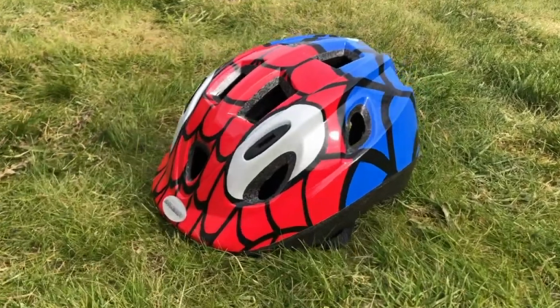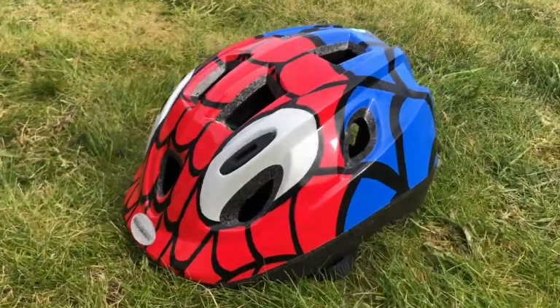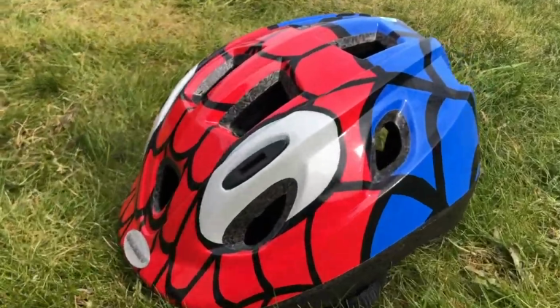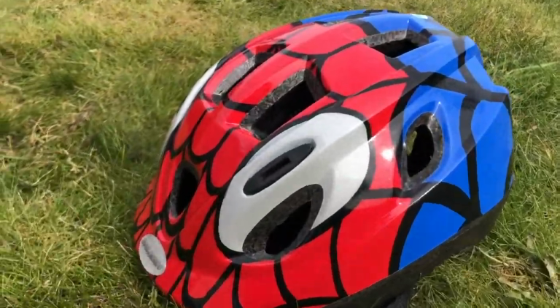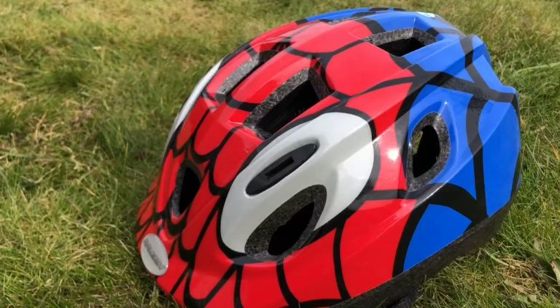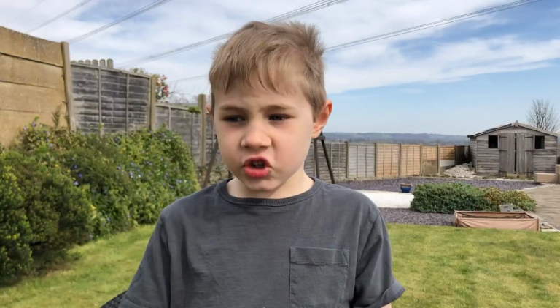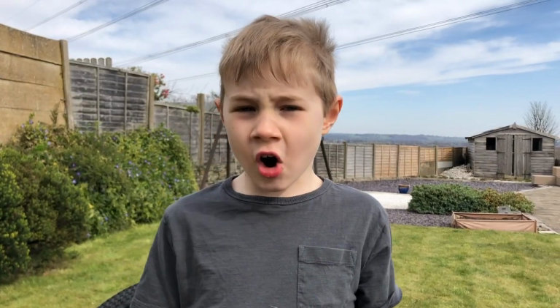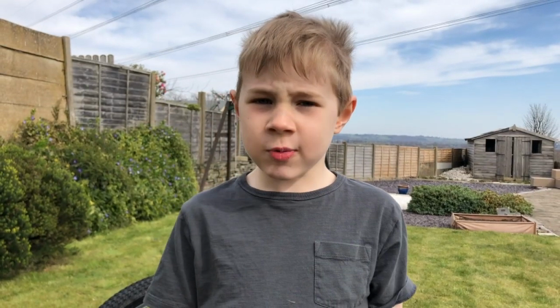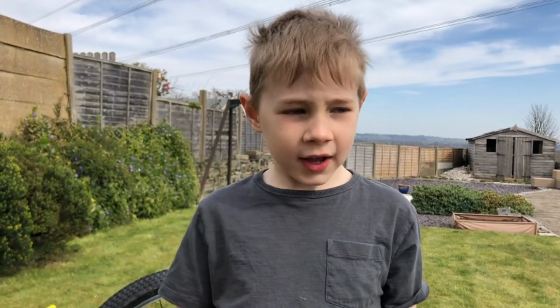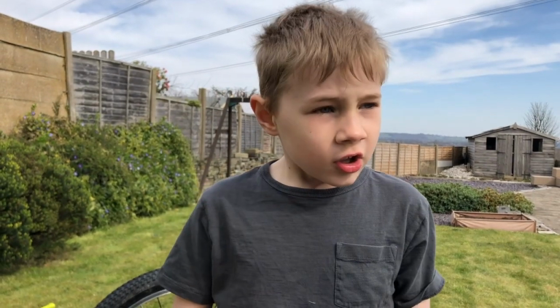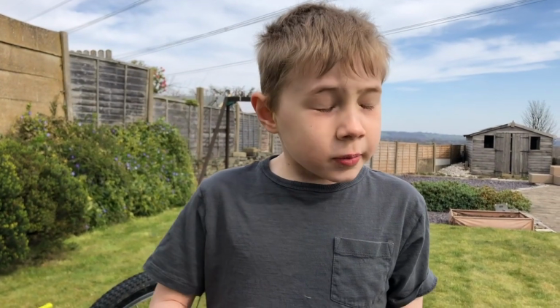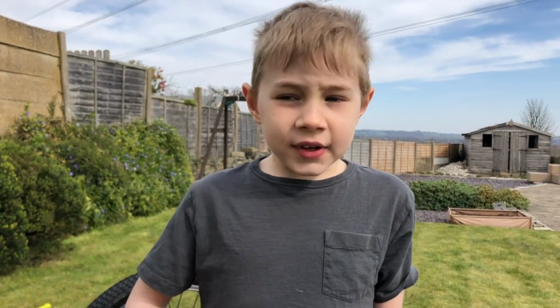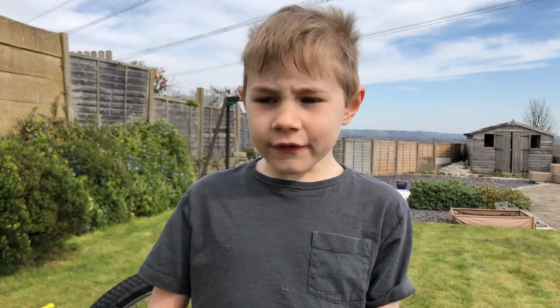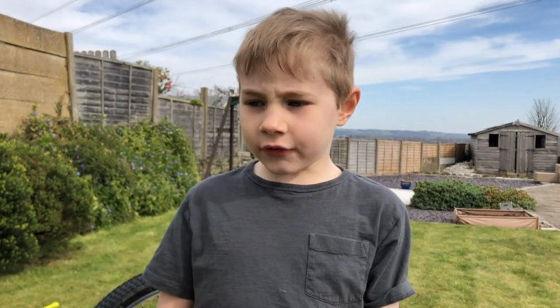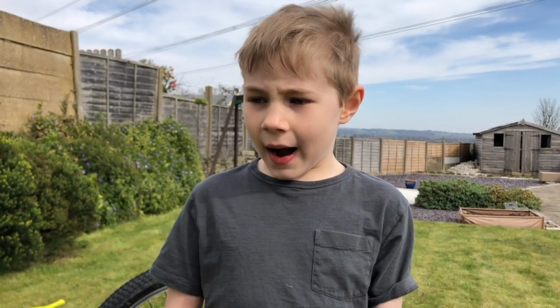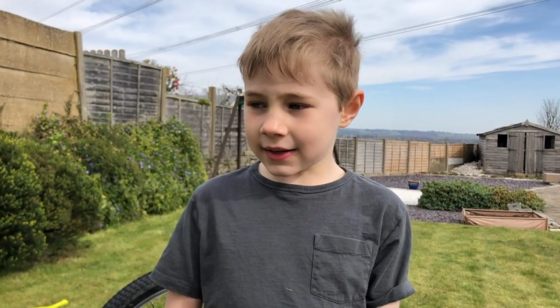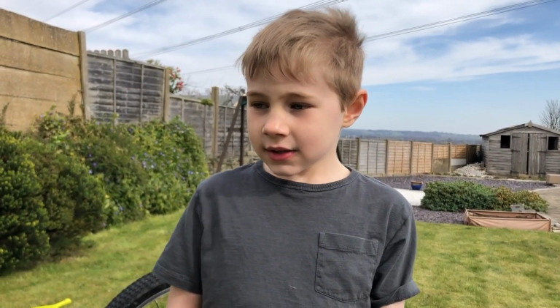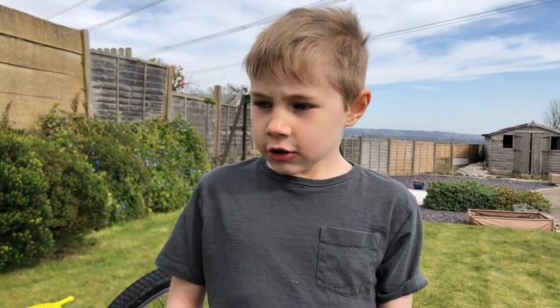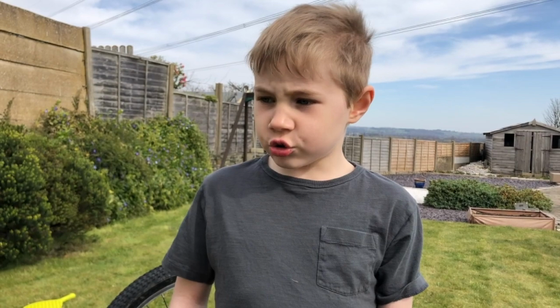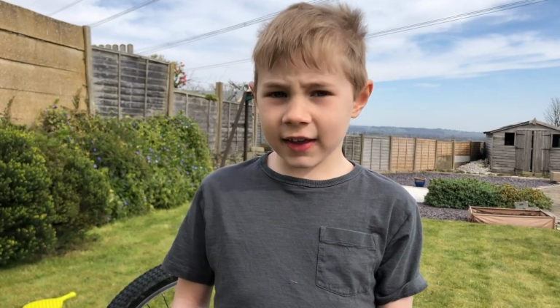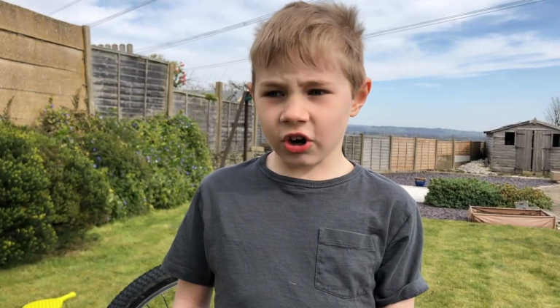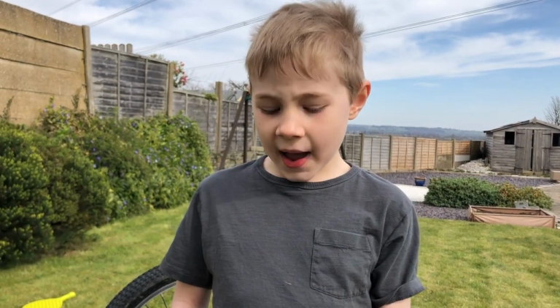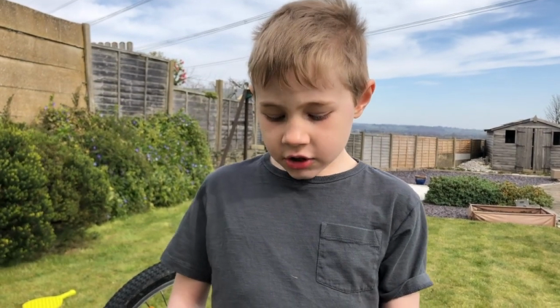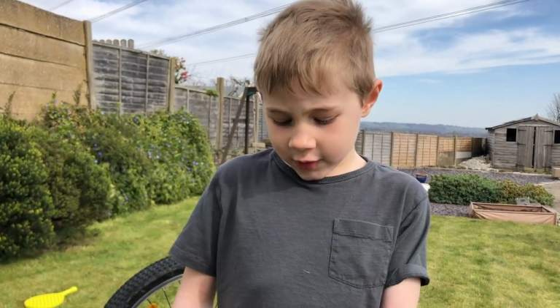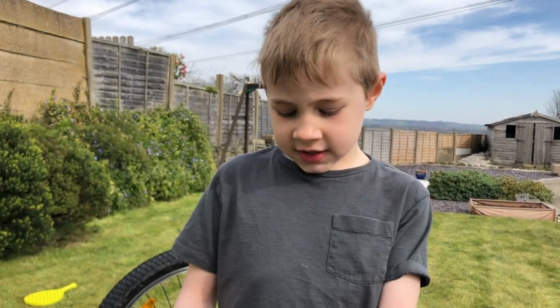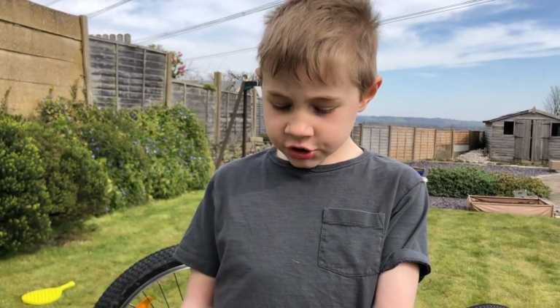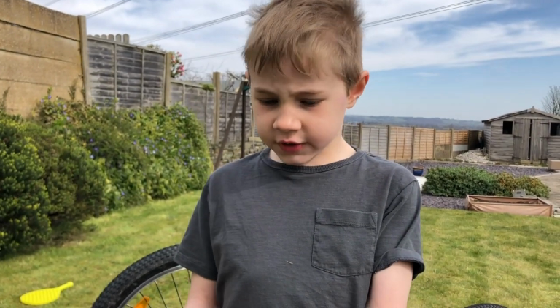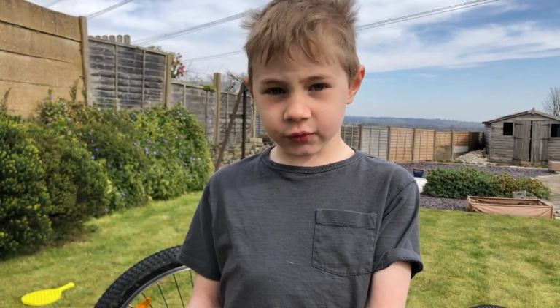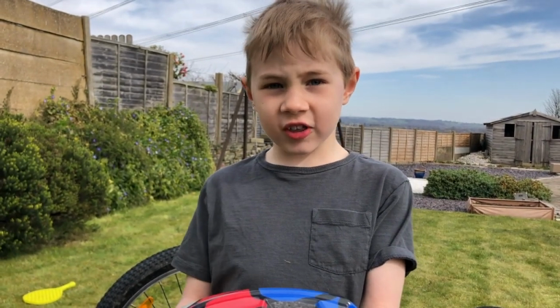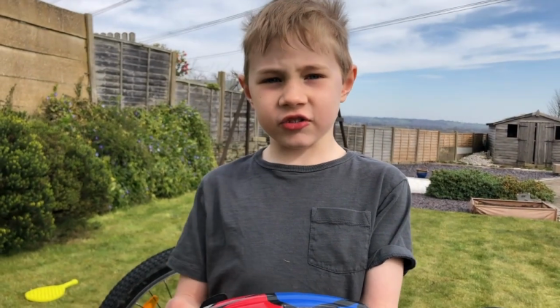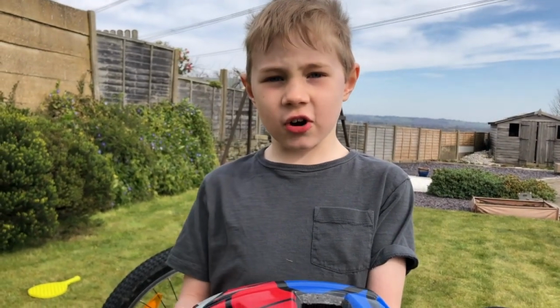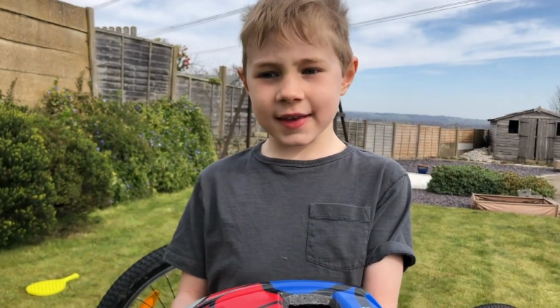This is a cycling helmet. You should always wear it because if you fall off your bike you could really injure your head, so this stops you from really injuring your head.